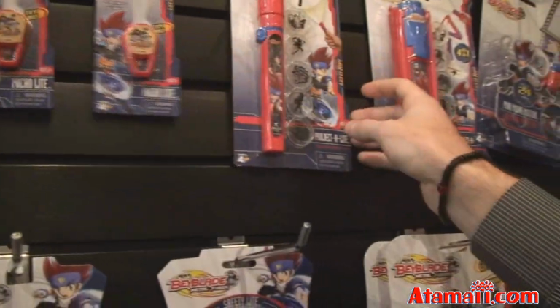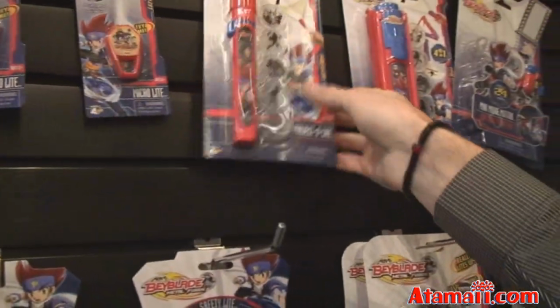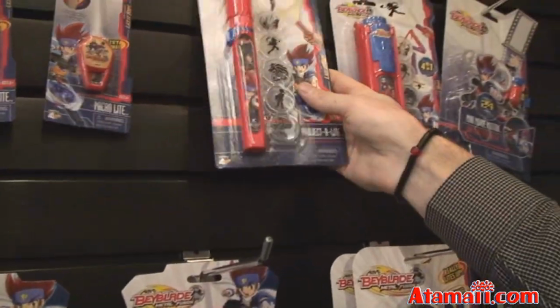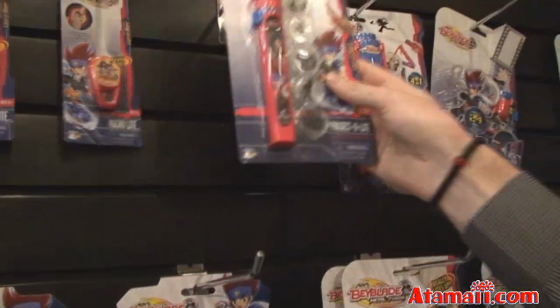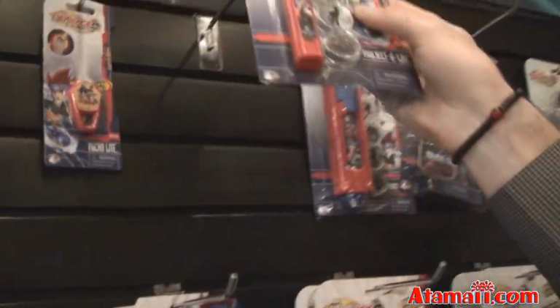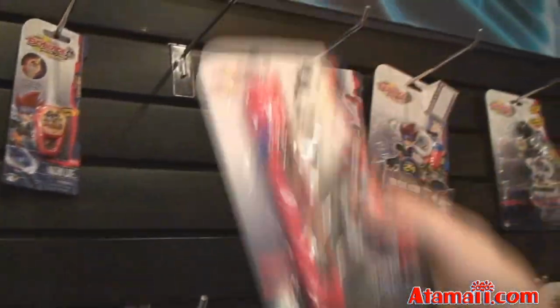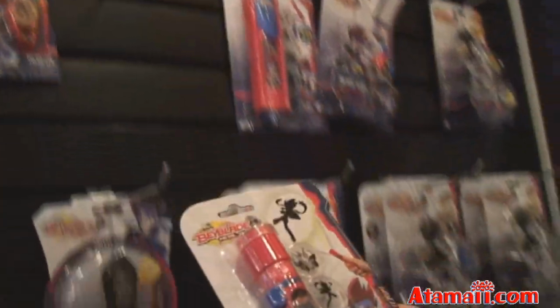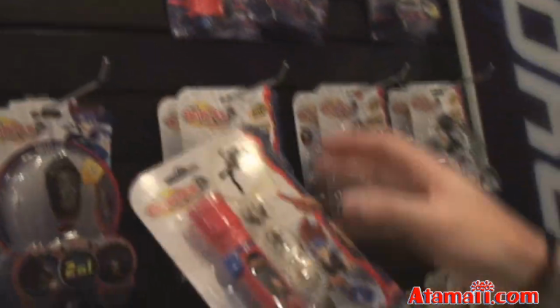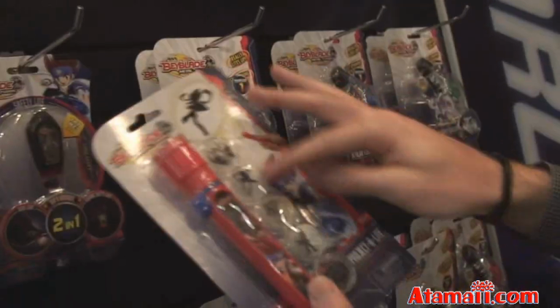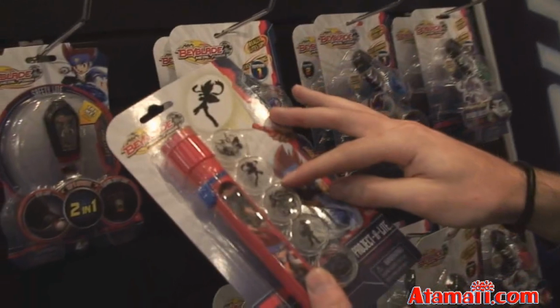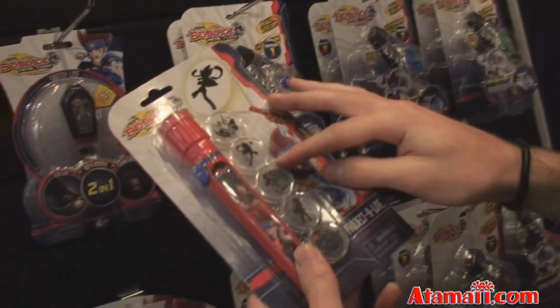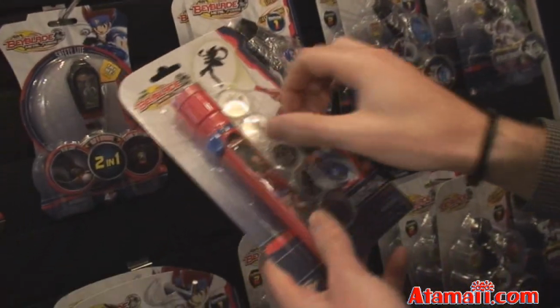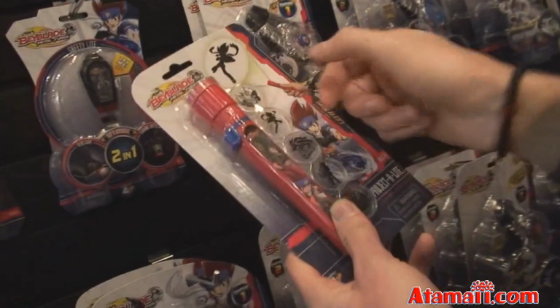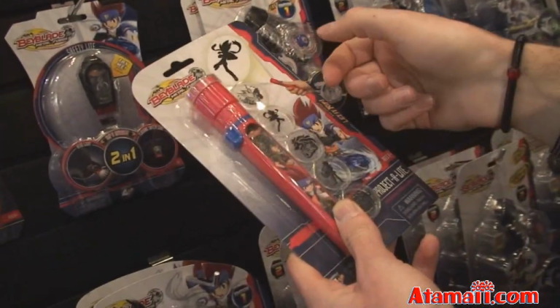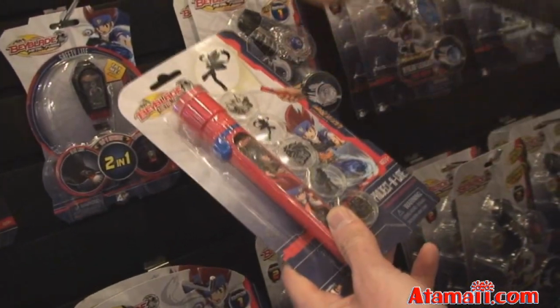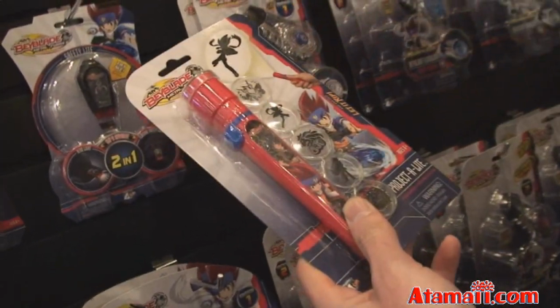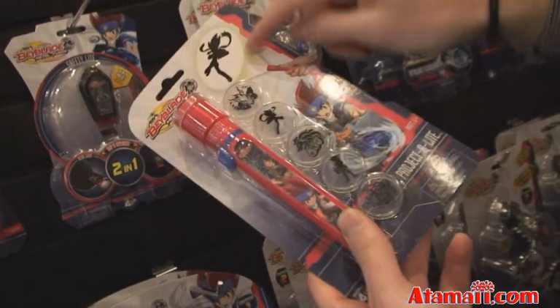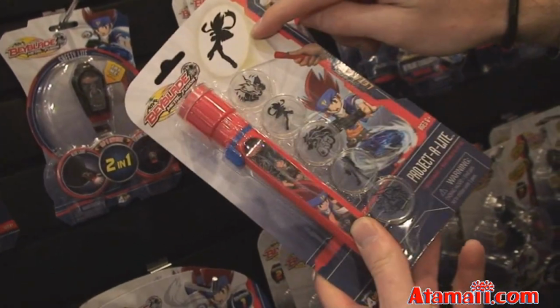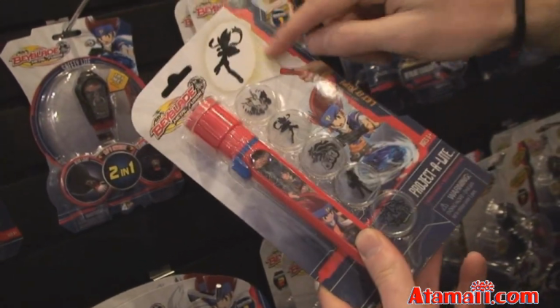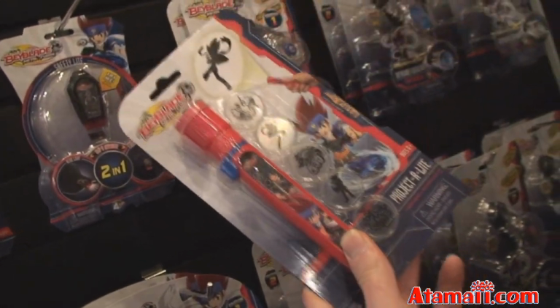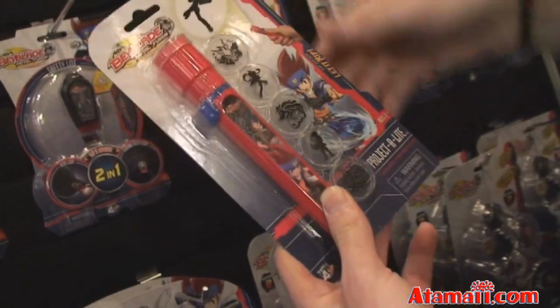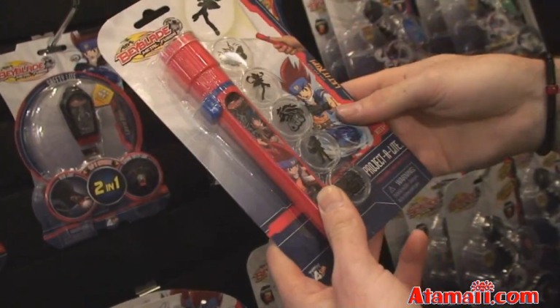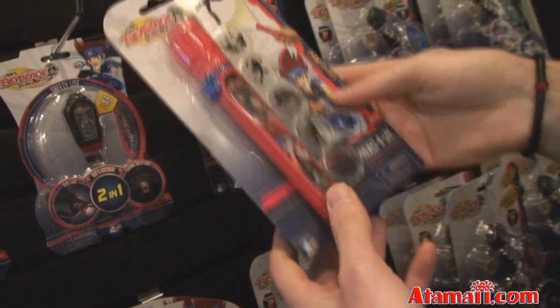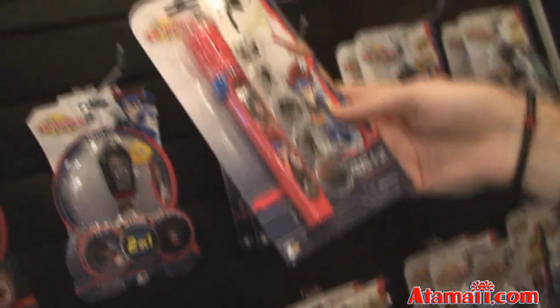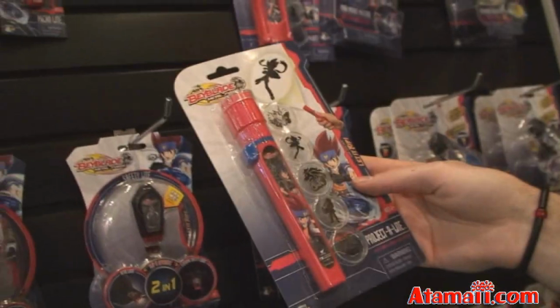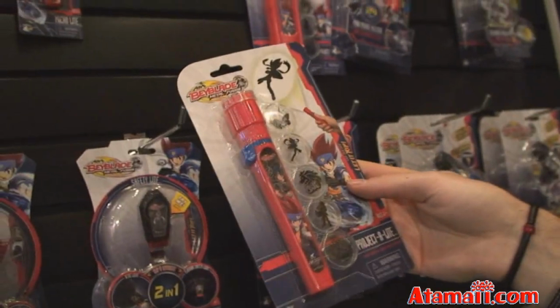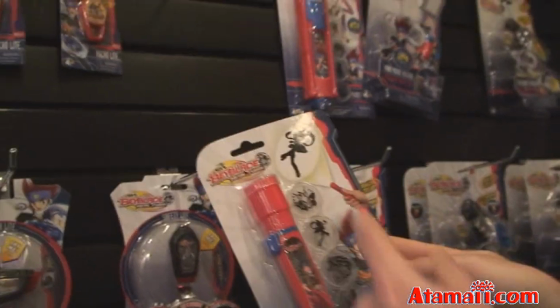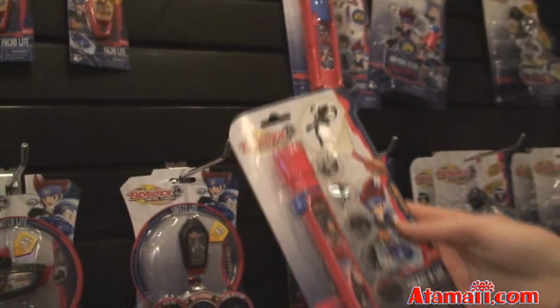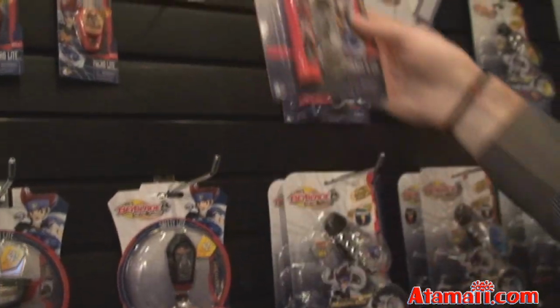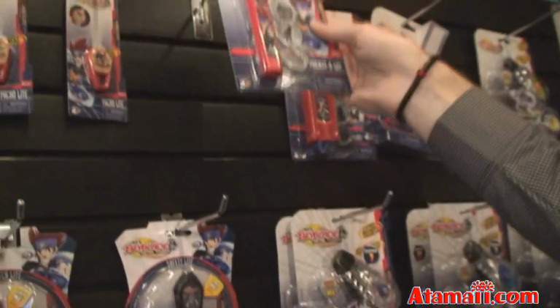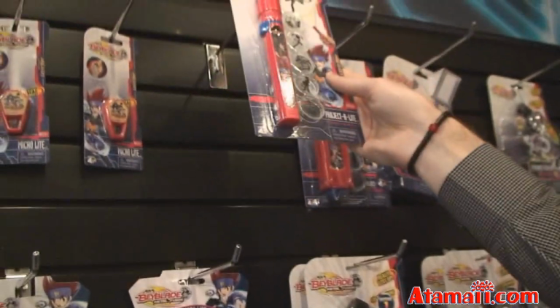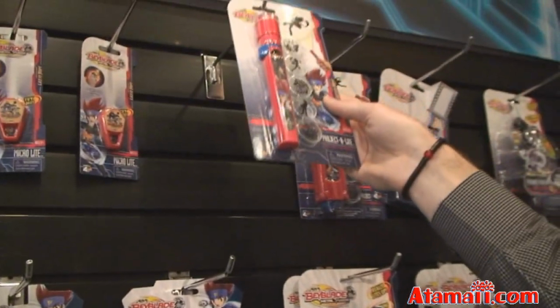The next item is the Projectolite. This is a little flashlight where you have different lens caps that you can stick on. When you shoot it against the wall, you see the image light up and show up on the wall — those are Beyblade characters. Exactly, they're all Beyblade characters and Beyblade images.